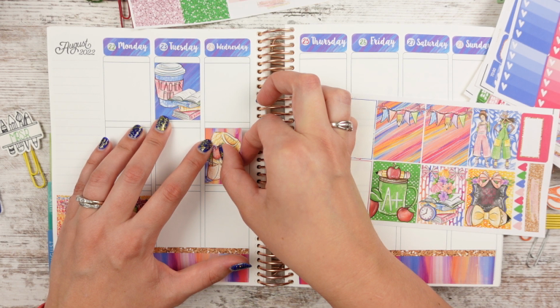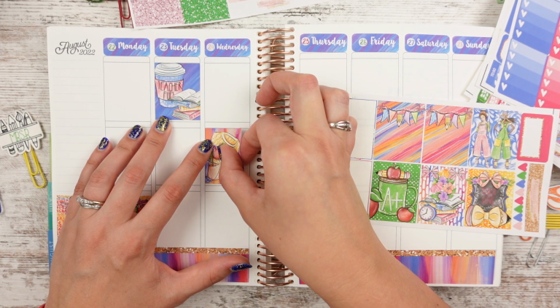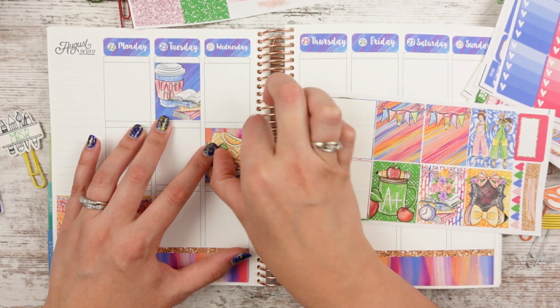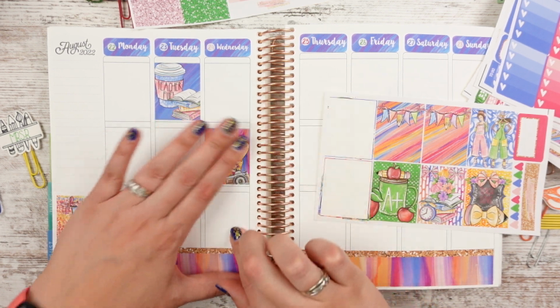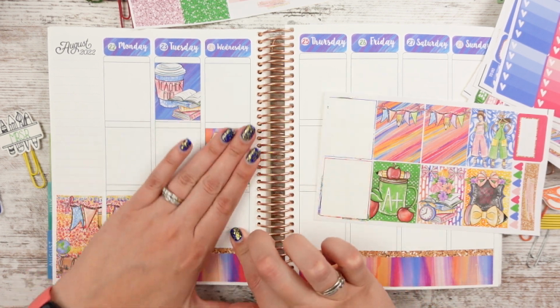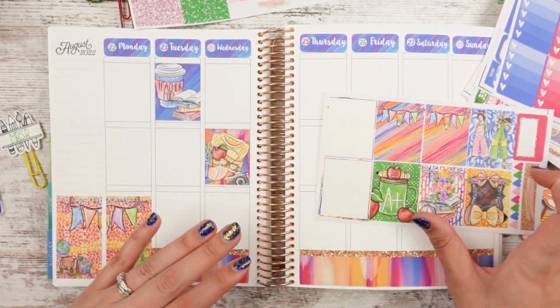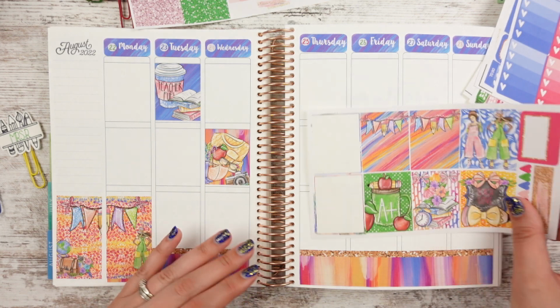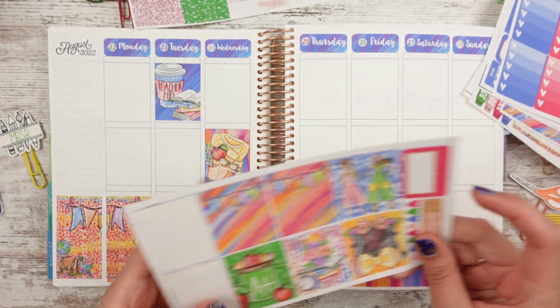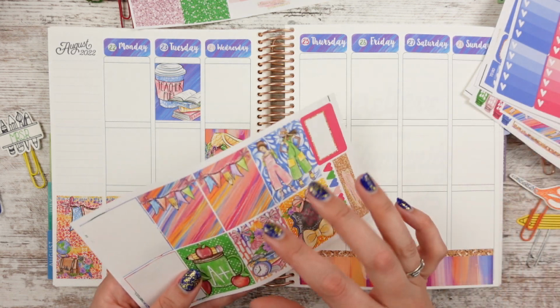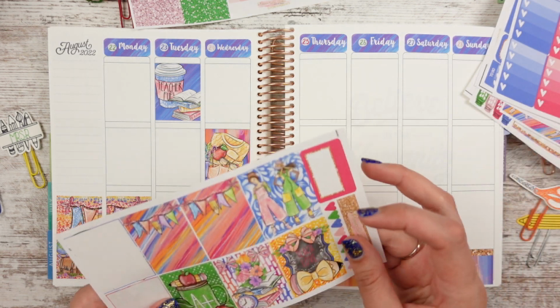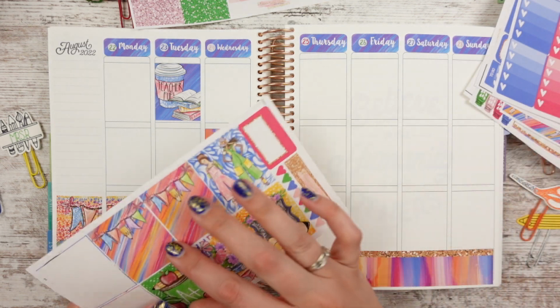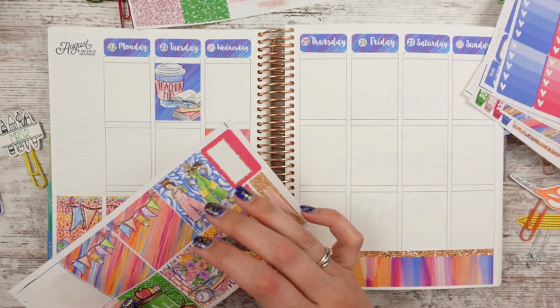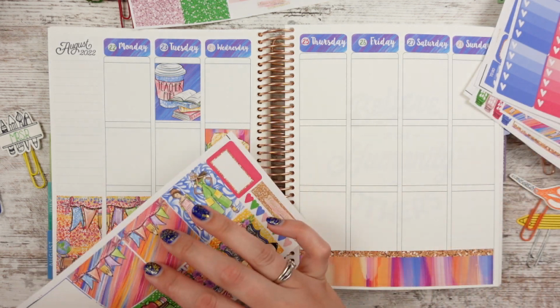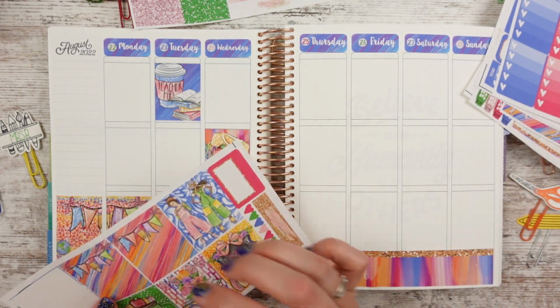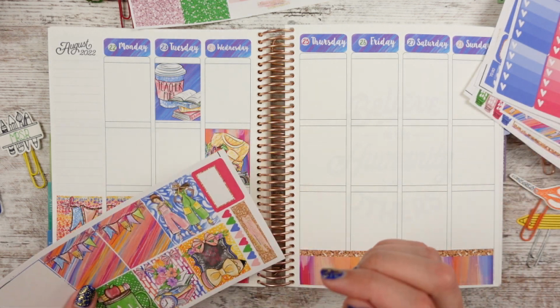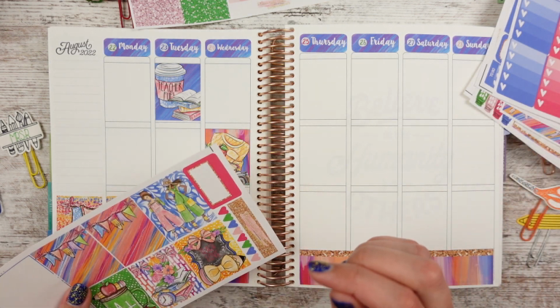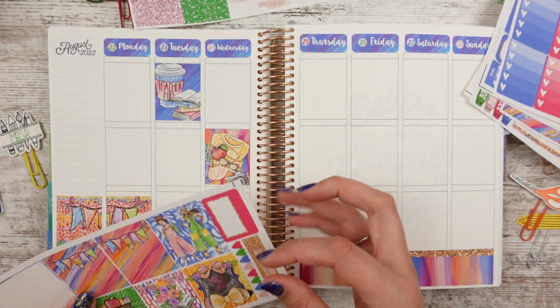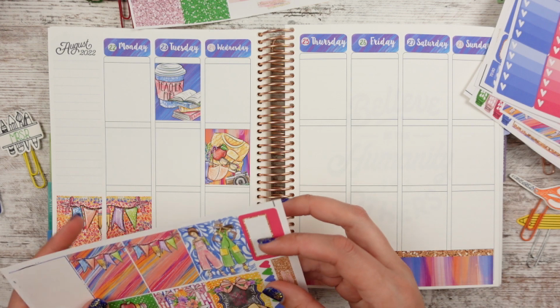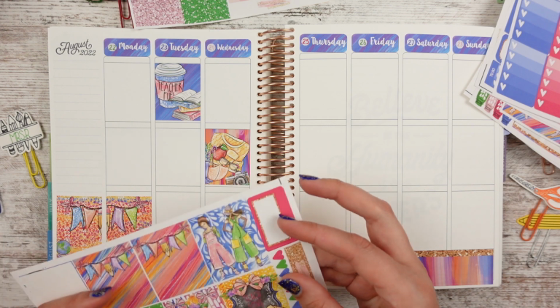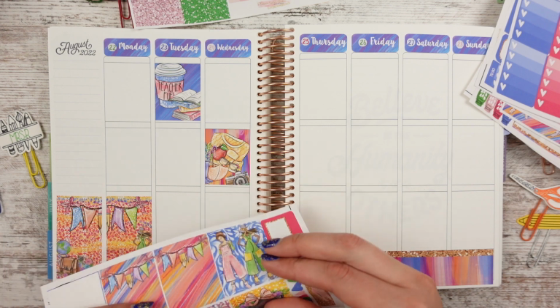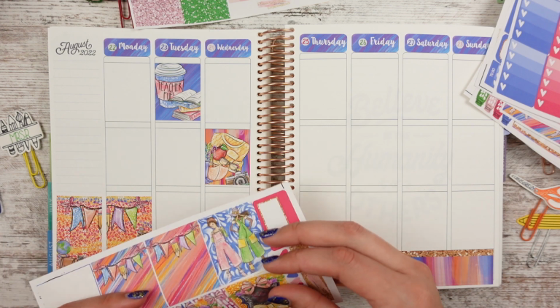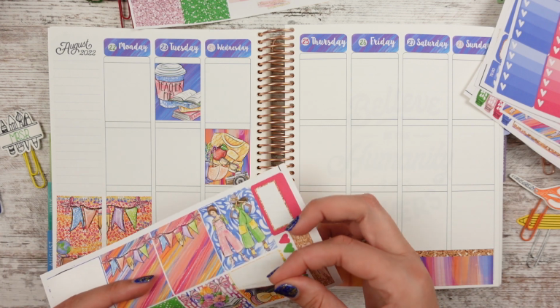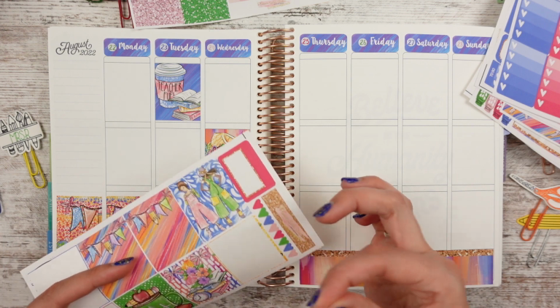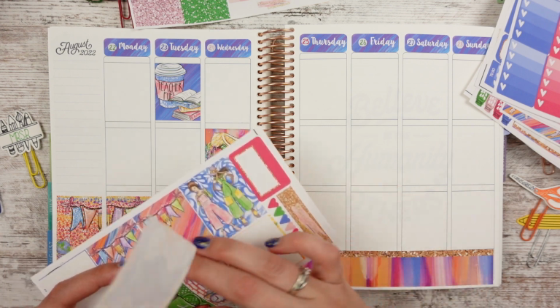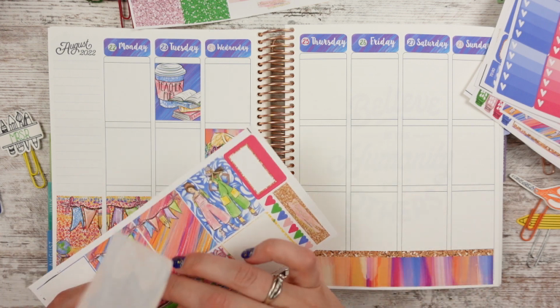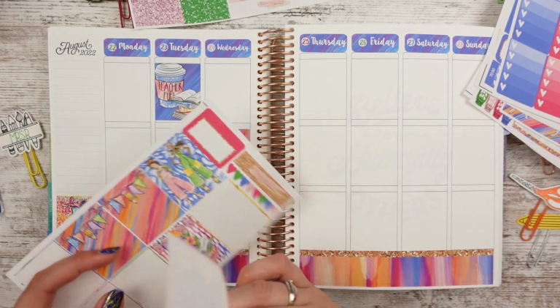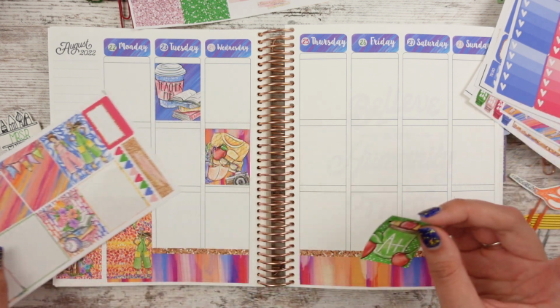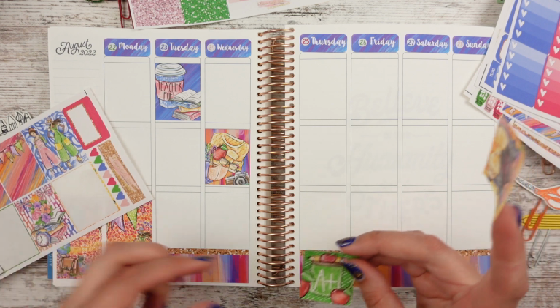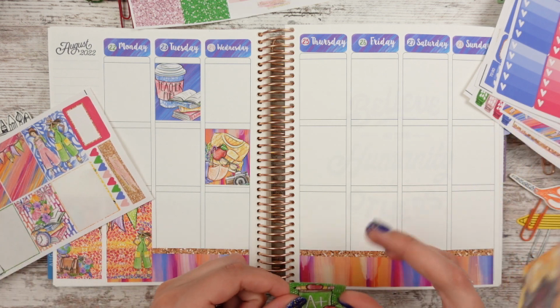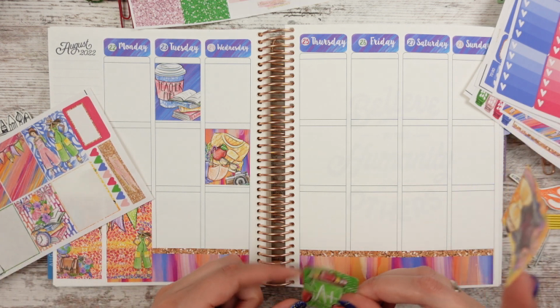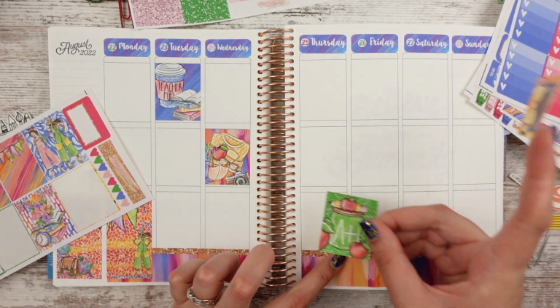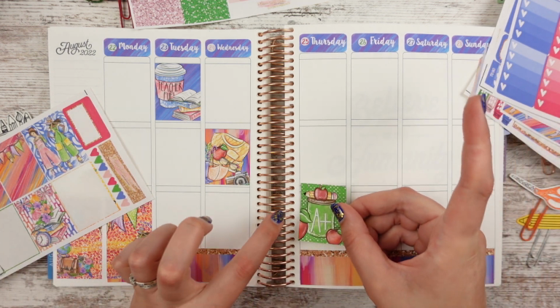I do have another back to school kit from them as well, and I'm excited about that one. I think 'Teach Love' will be Friday and 'A Plus' will be on Thursday — maybe that would be cute.